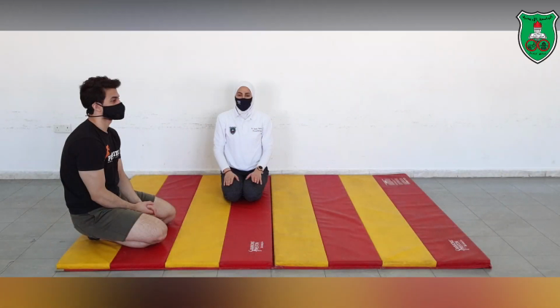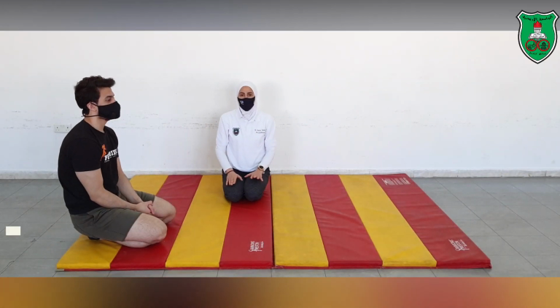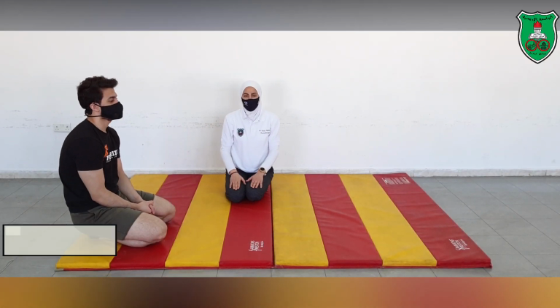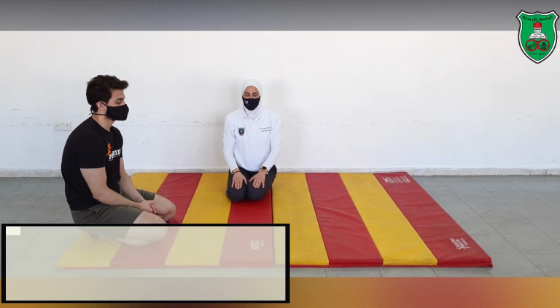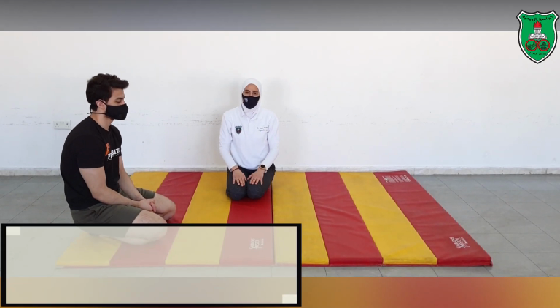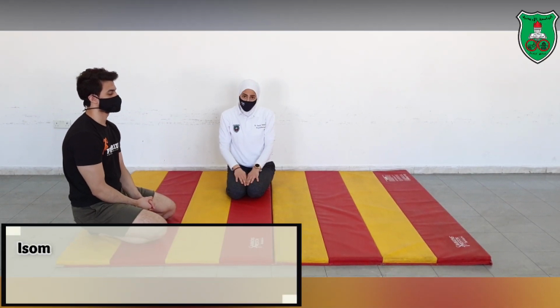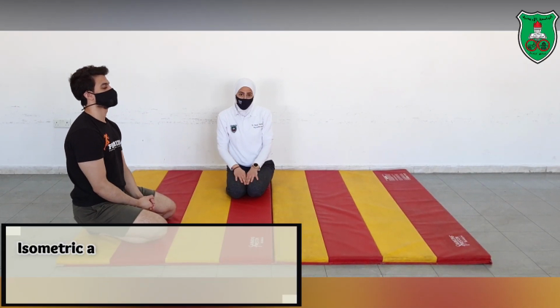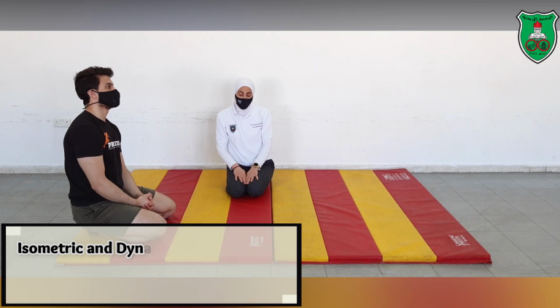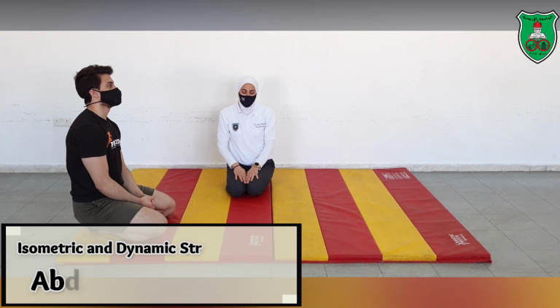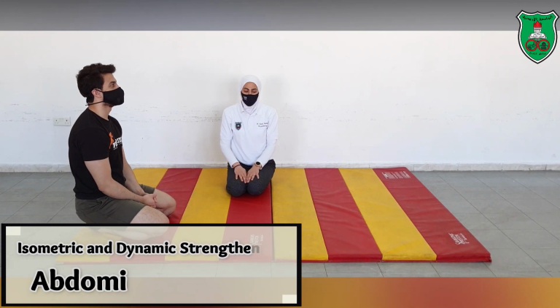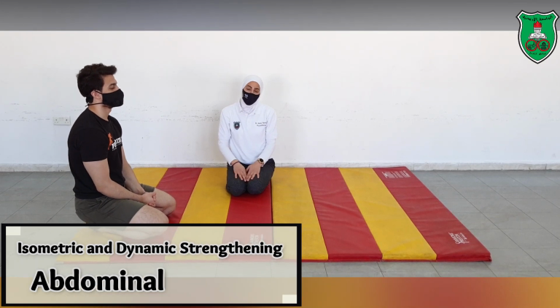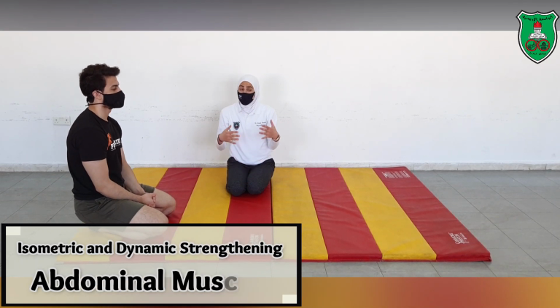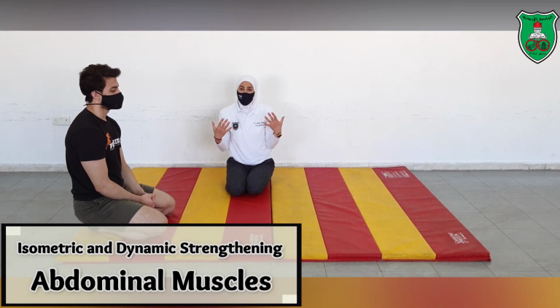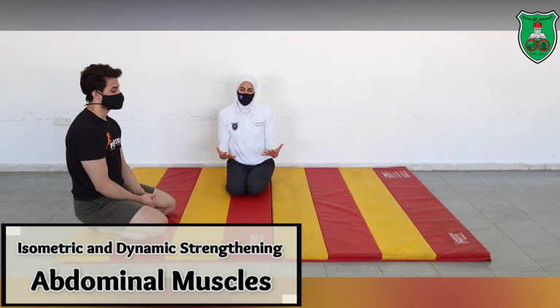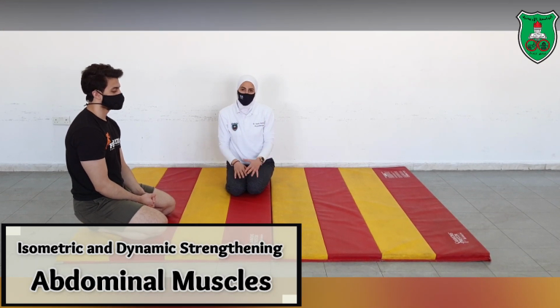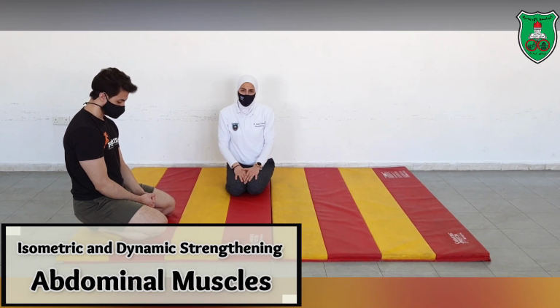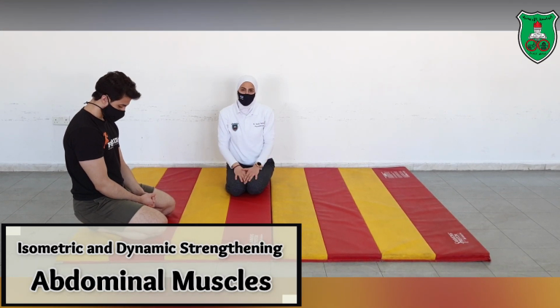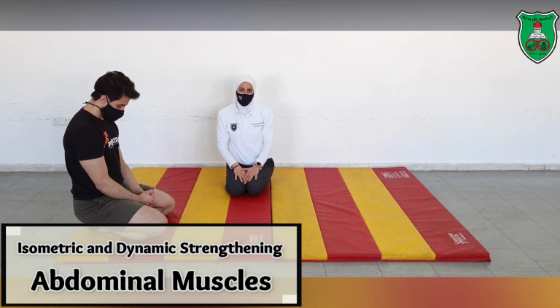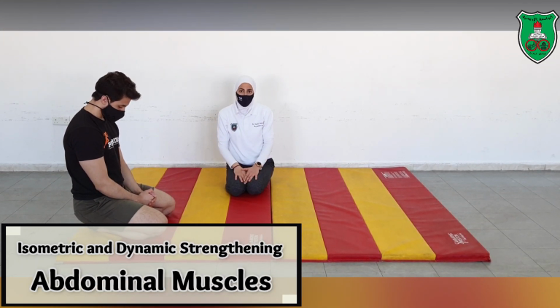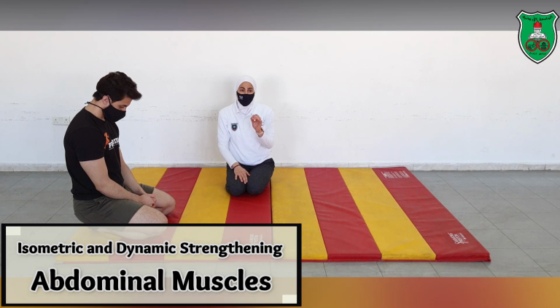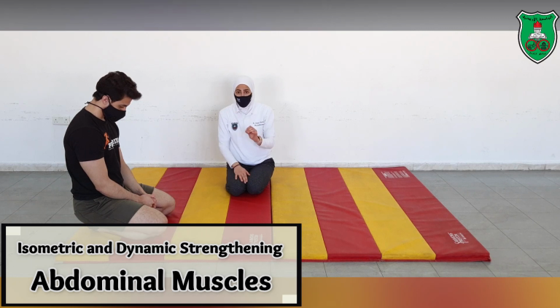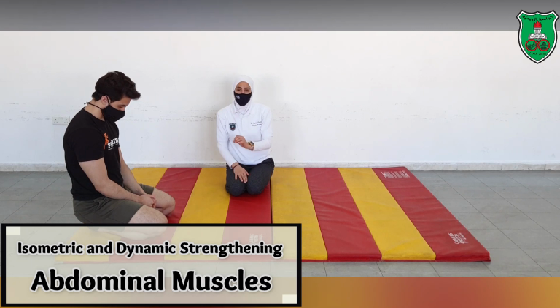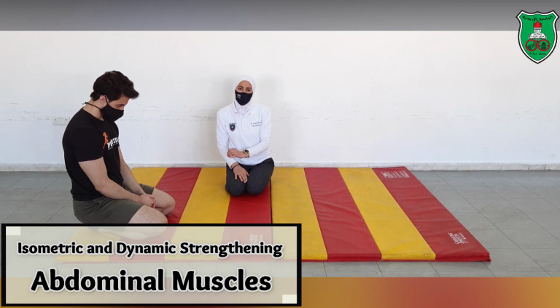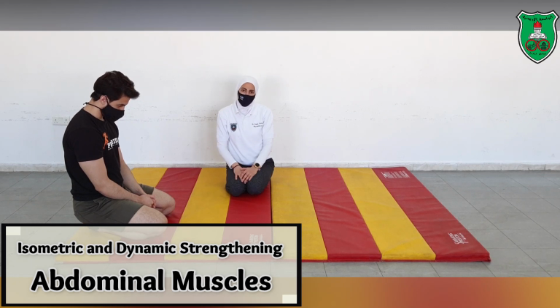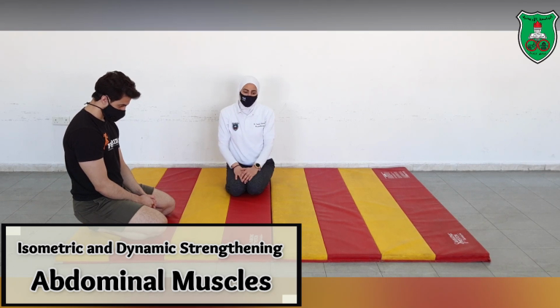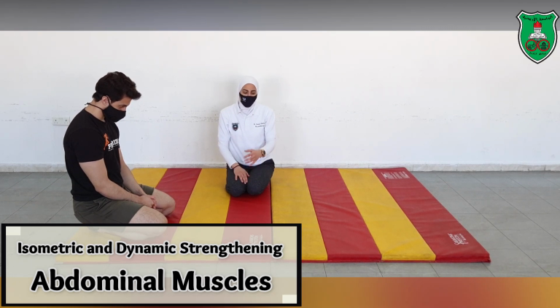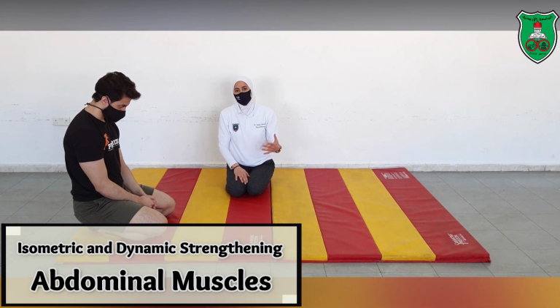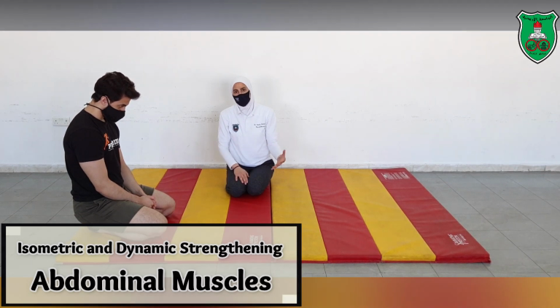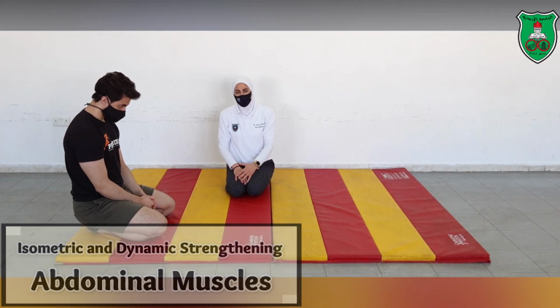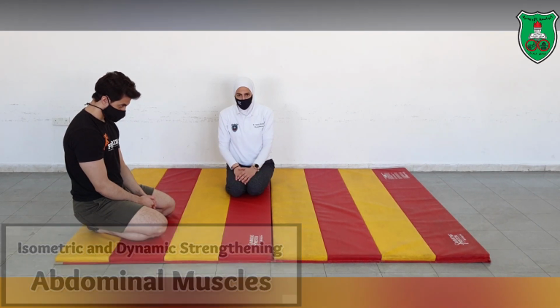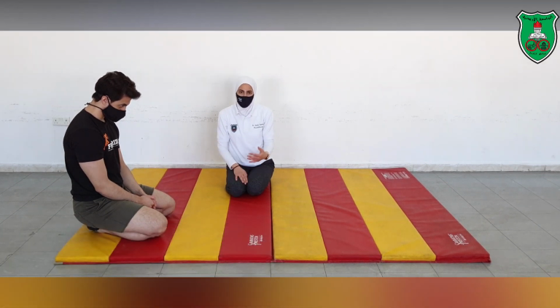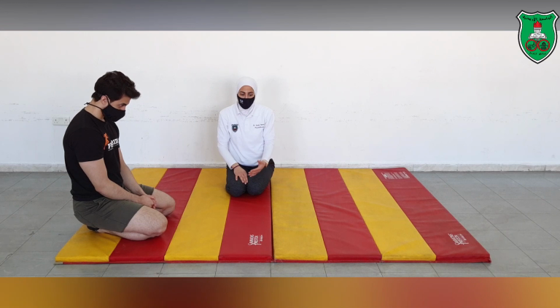Dynamic exercises for the abdominal muscles. There are plenty of different exercises that can be applied to strengthen the abdominal muscles, and we will give some examples for these exercises.